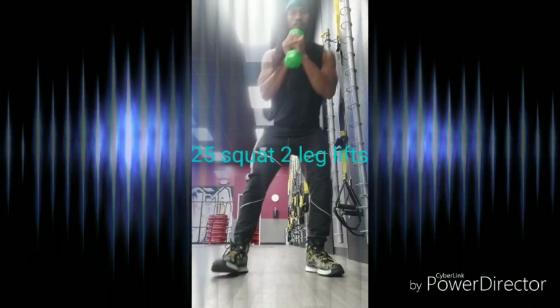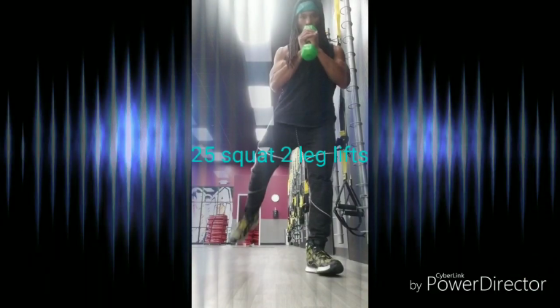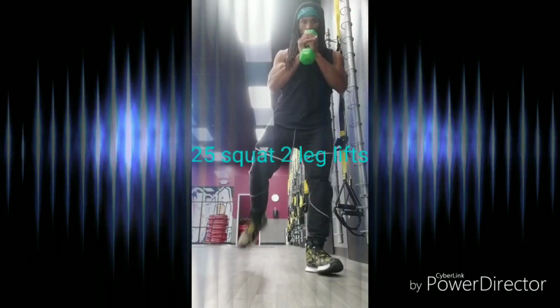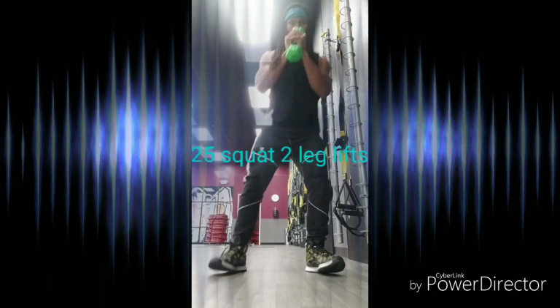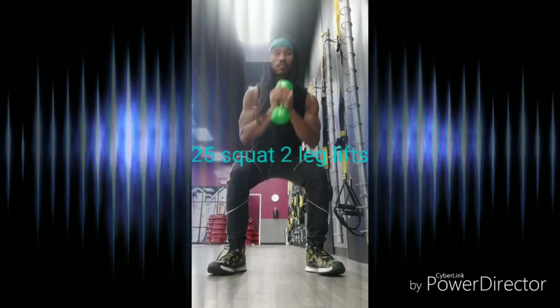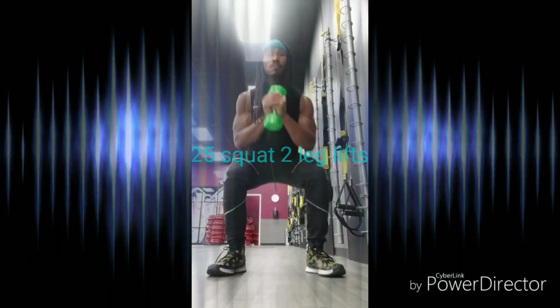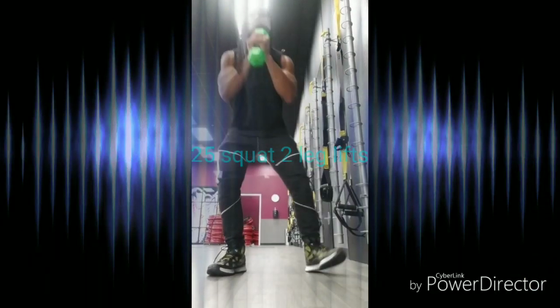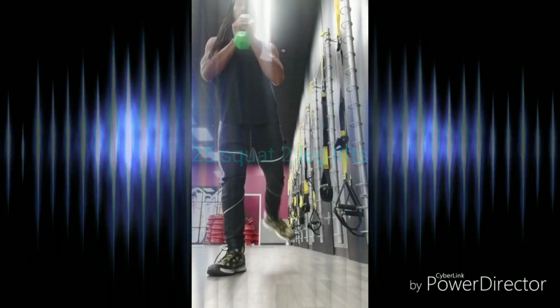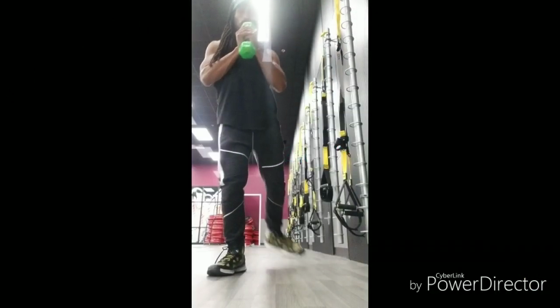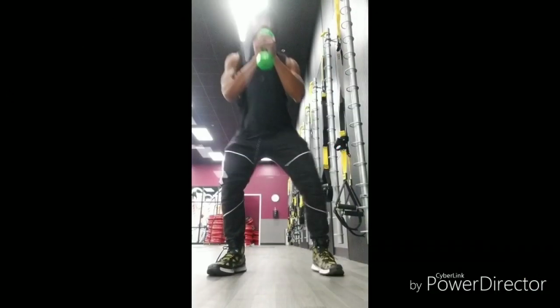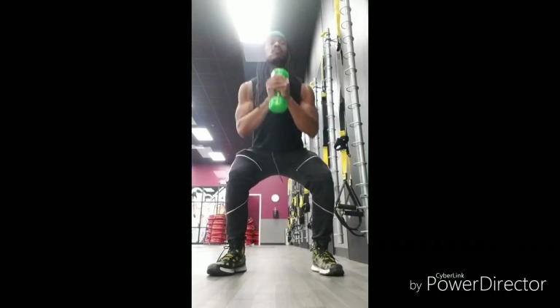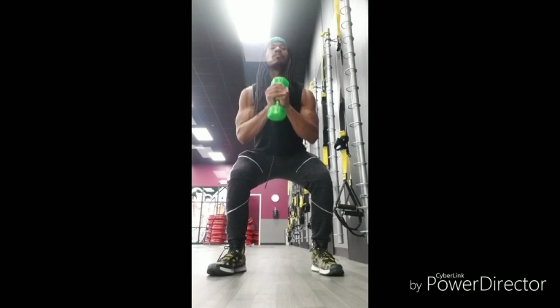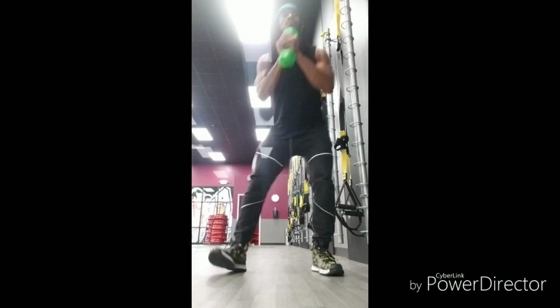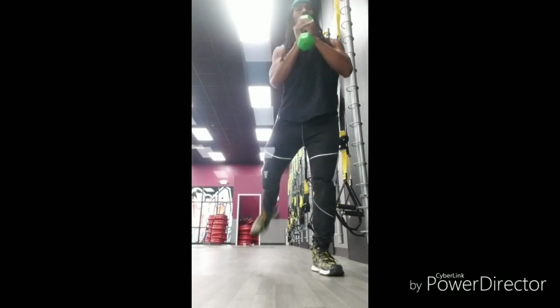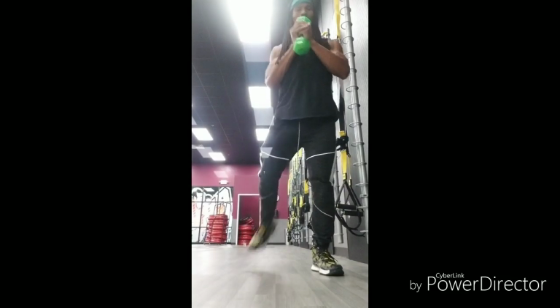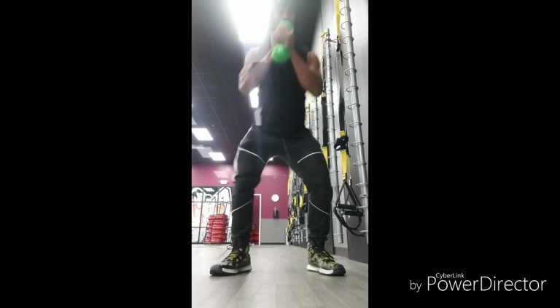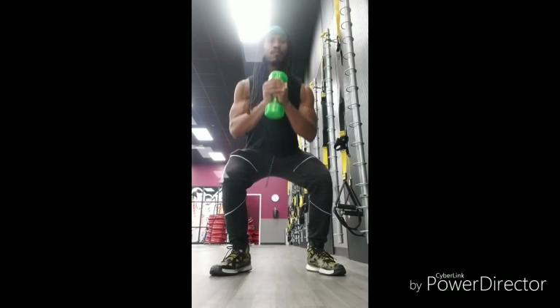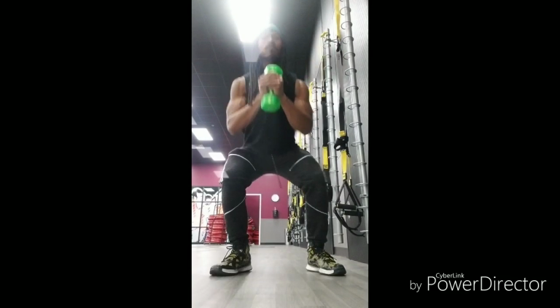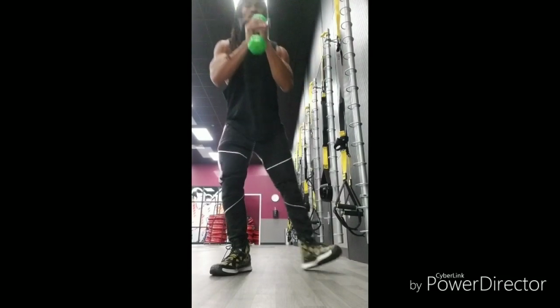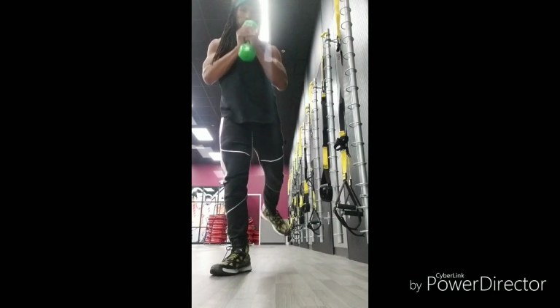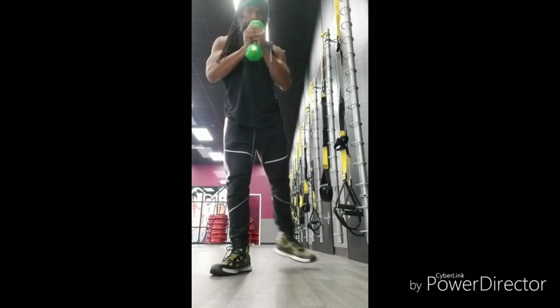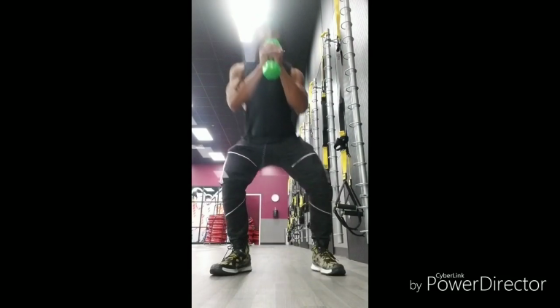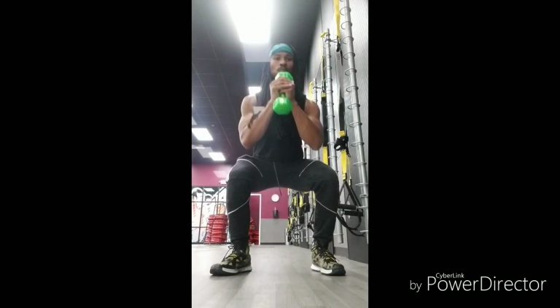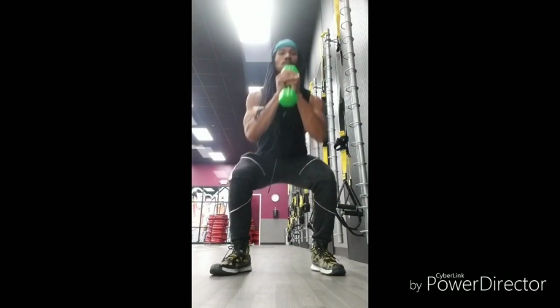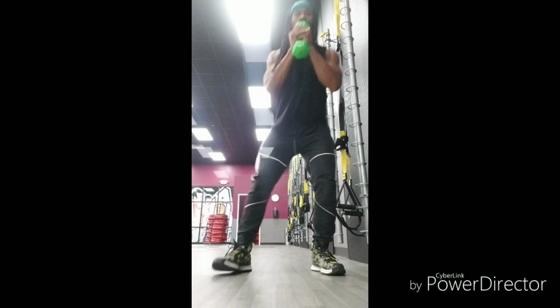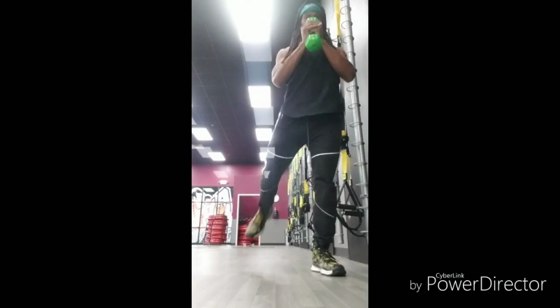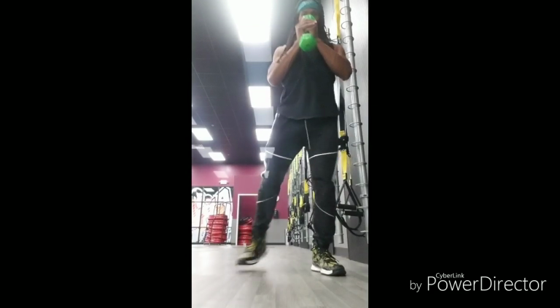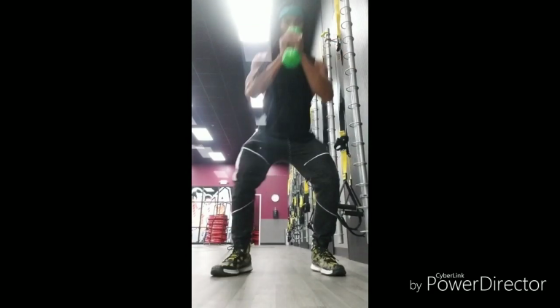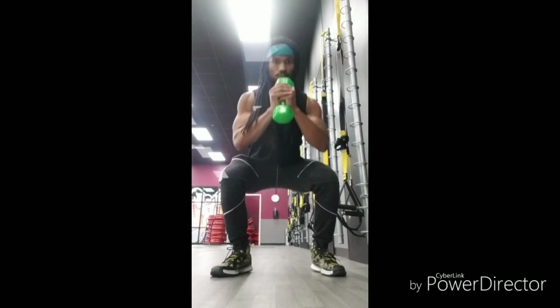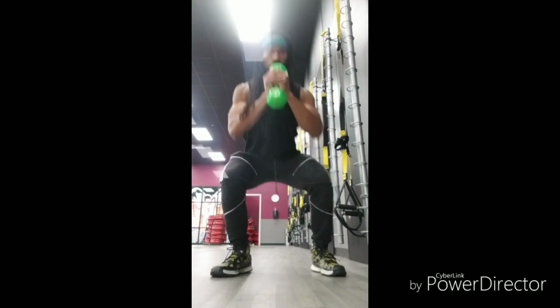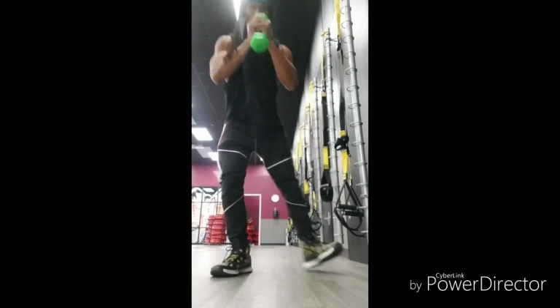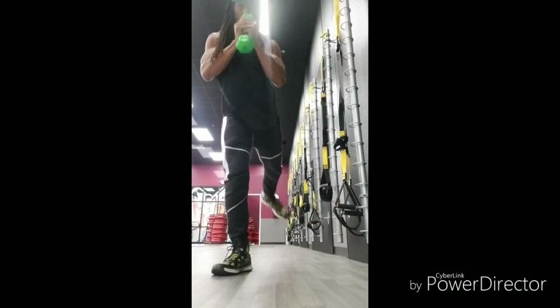25 Squat to Leg Lifts. Very nice, very good motion exercise. Very good exercise to do with your music, but definitely nice and easy, nice and tight as you swing those legs up.